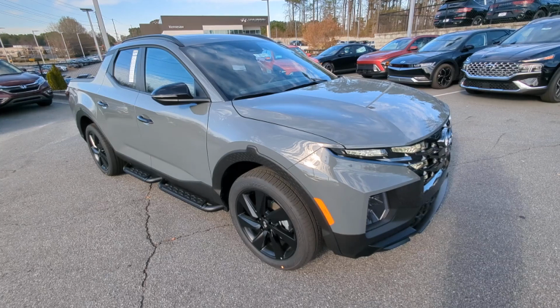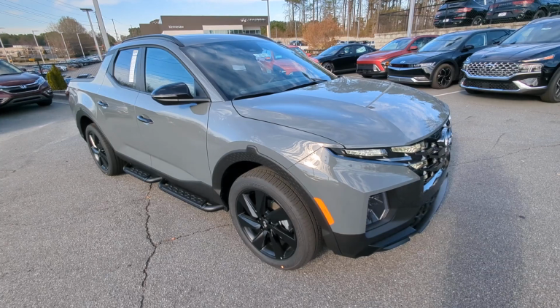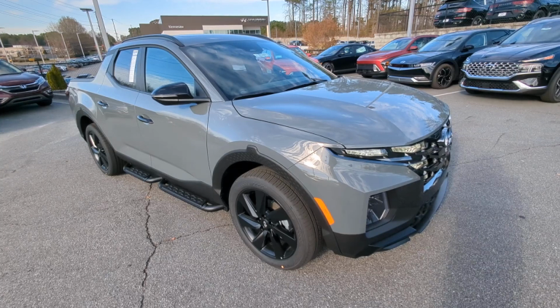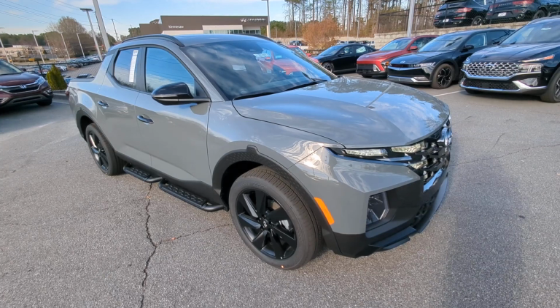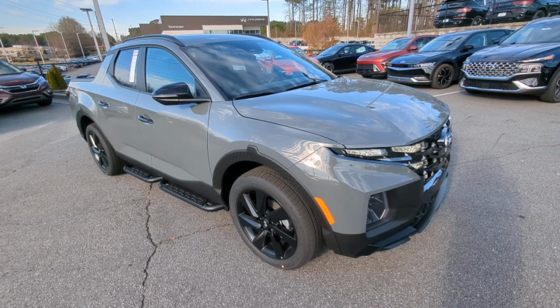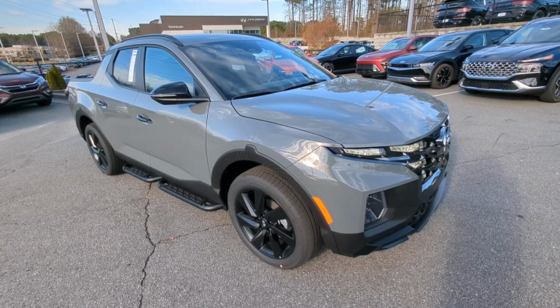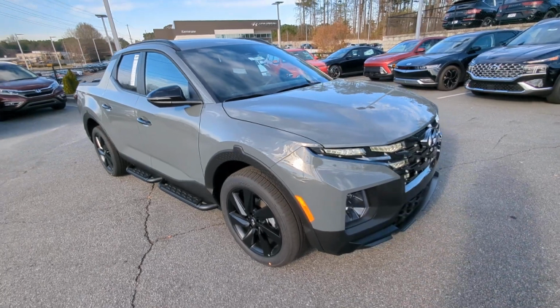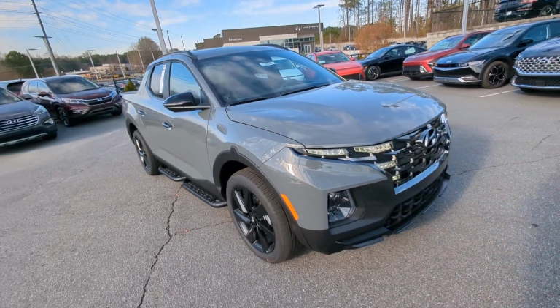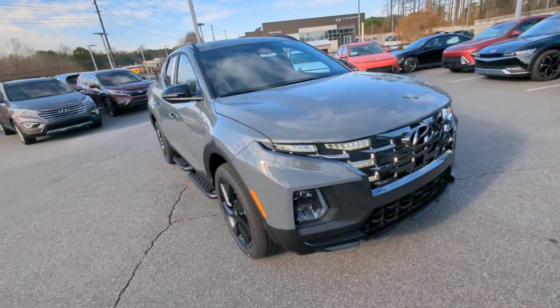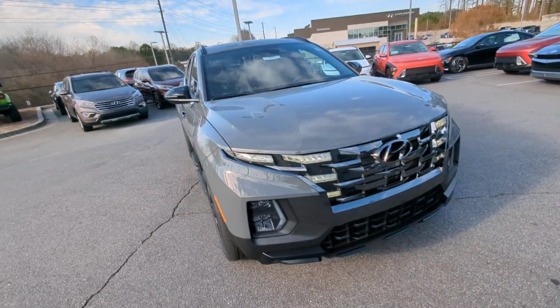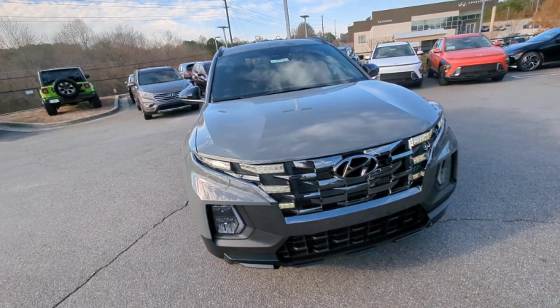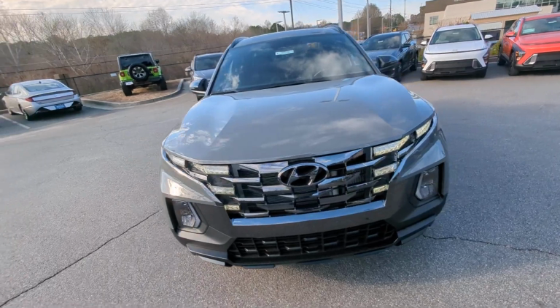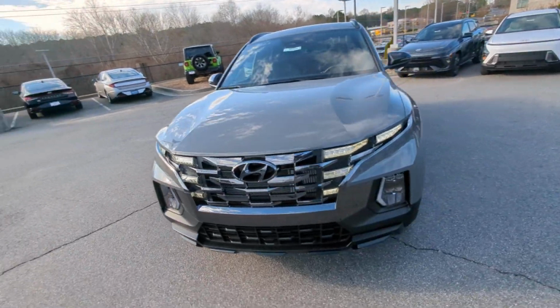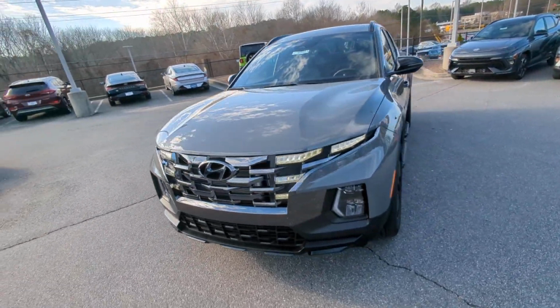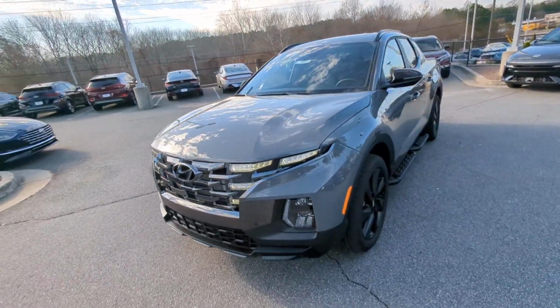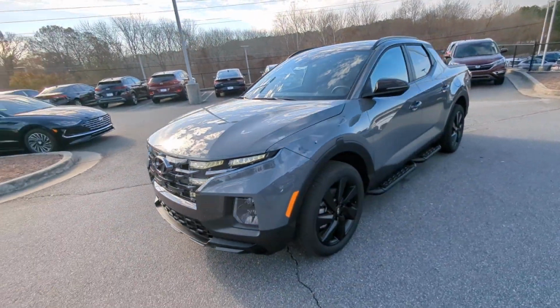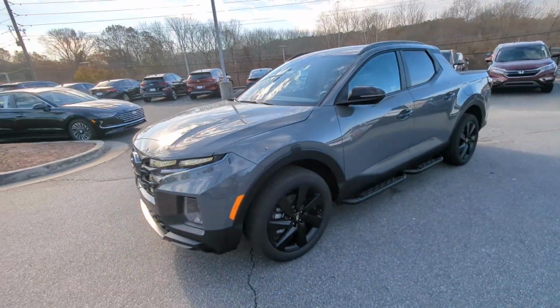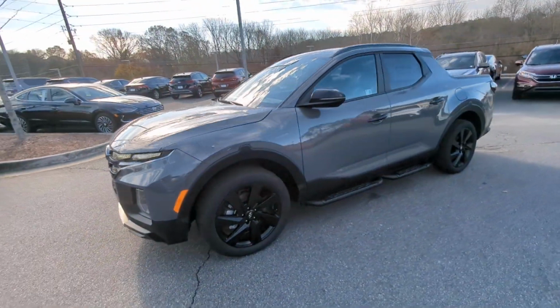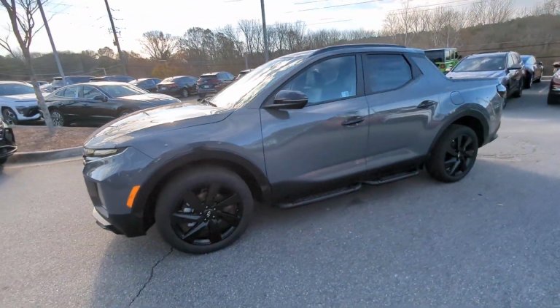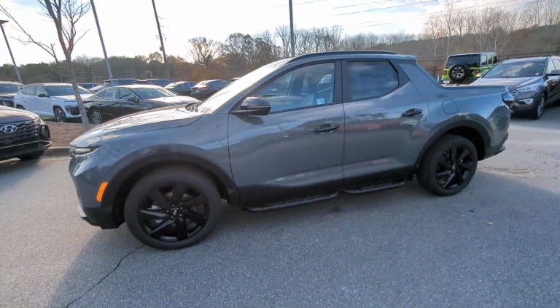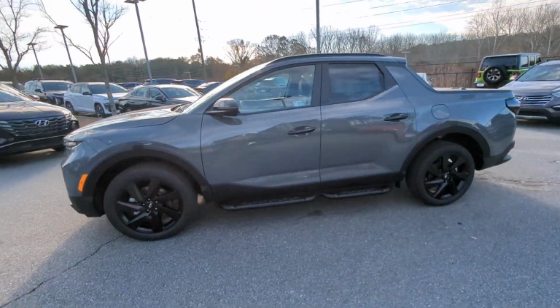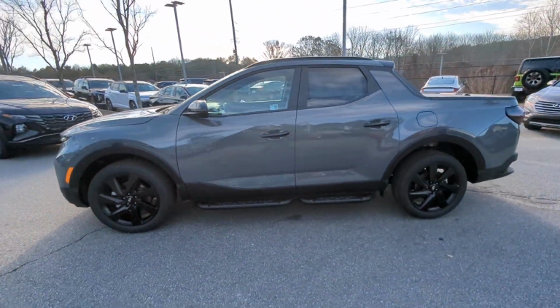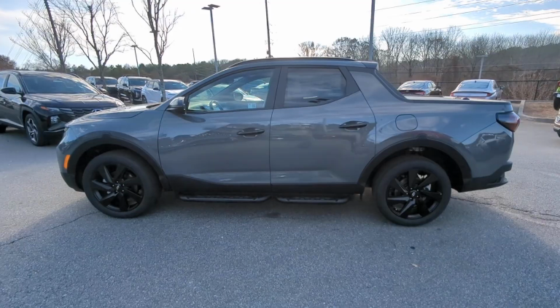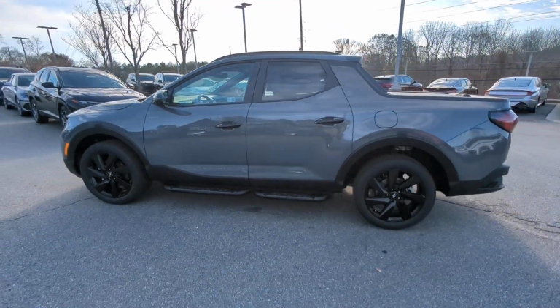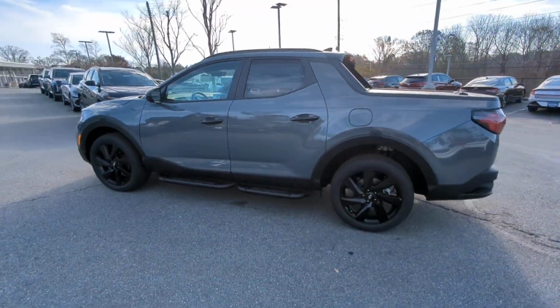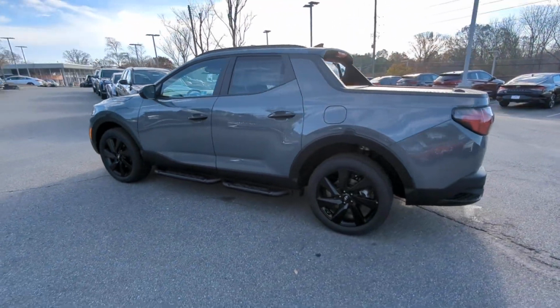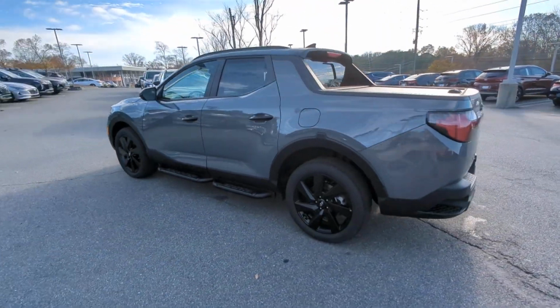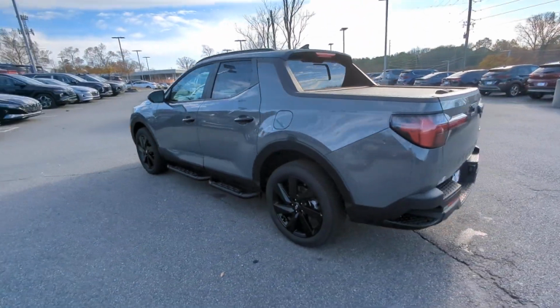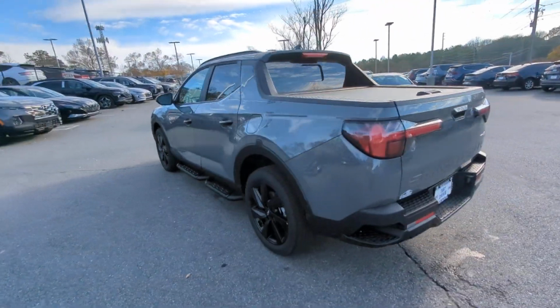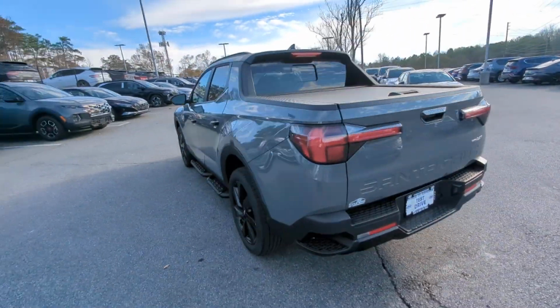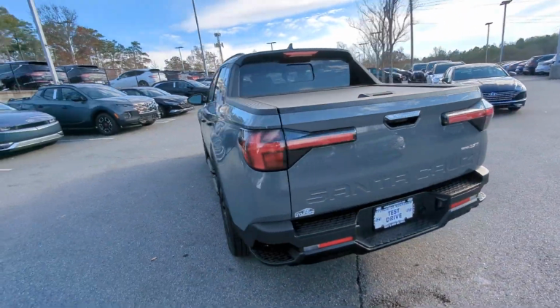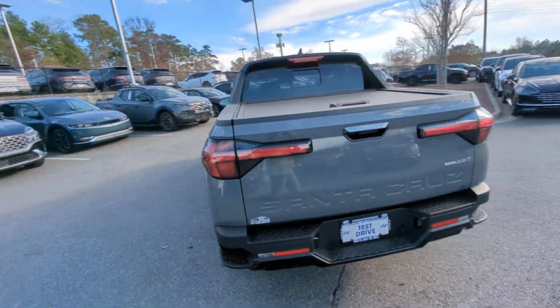Get into the 2024 Hyundai Santa Cruz. Answer the call to adventure in high-tech comfort in this sophisticated Santa Cruz. Open bed utility and a composed upscale cabin make this a uniquely versatile and satisfying vehicle.